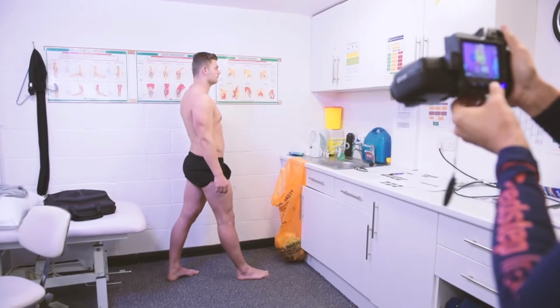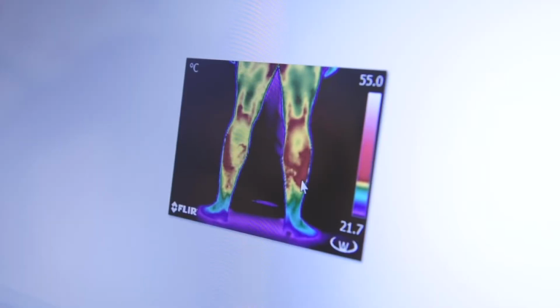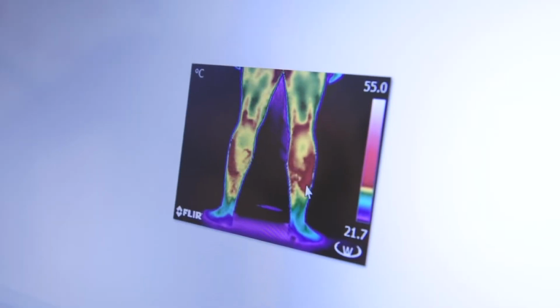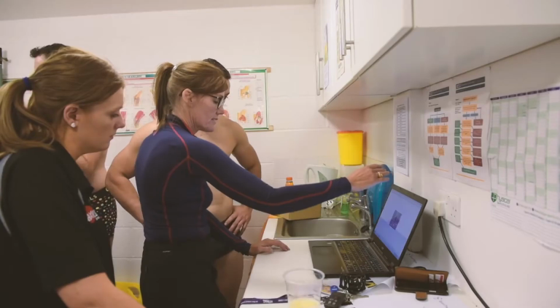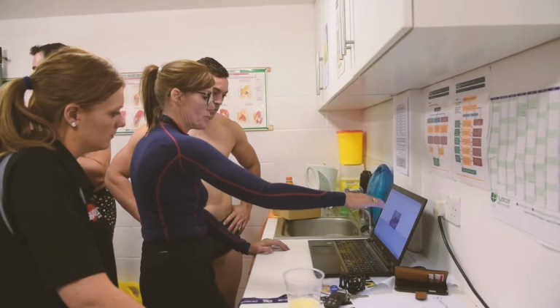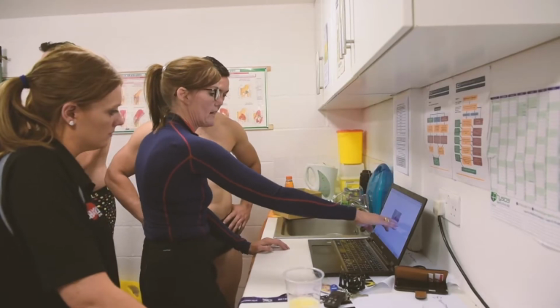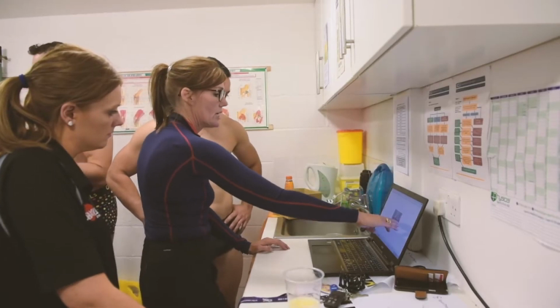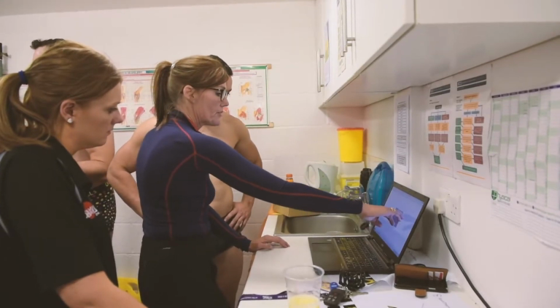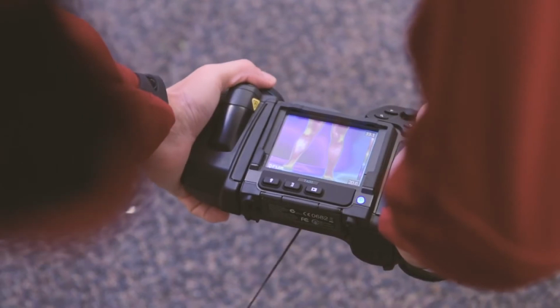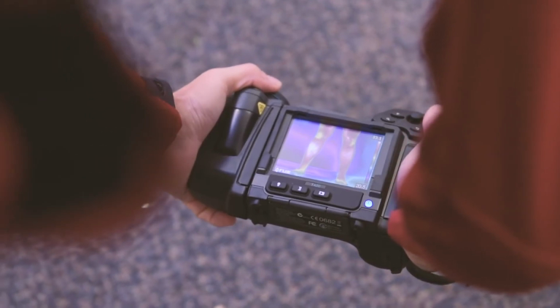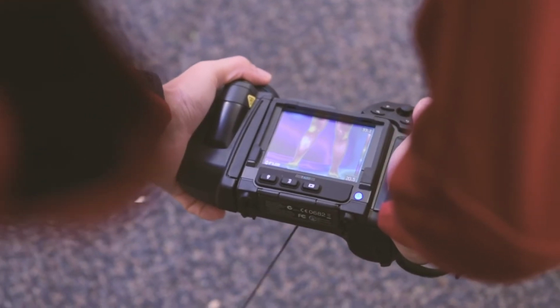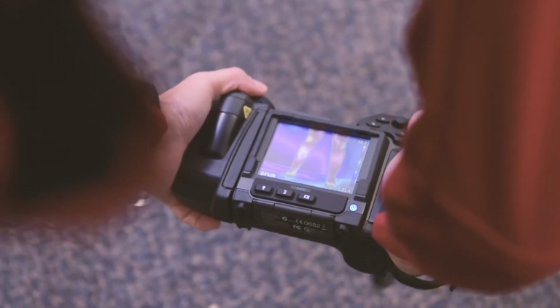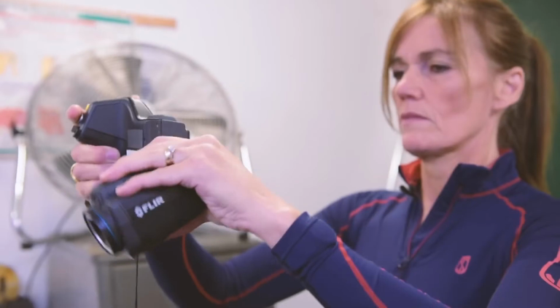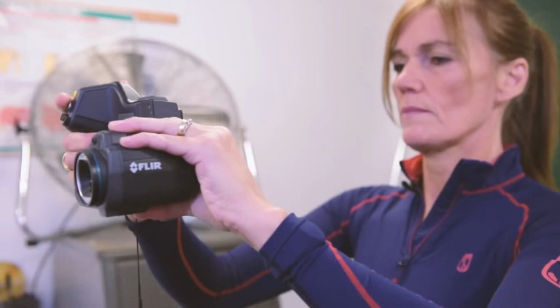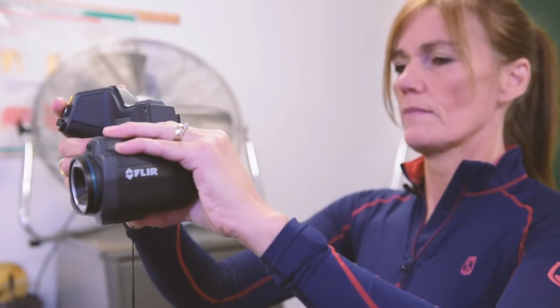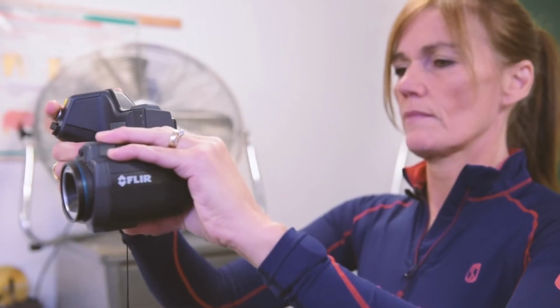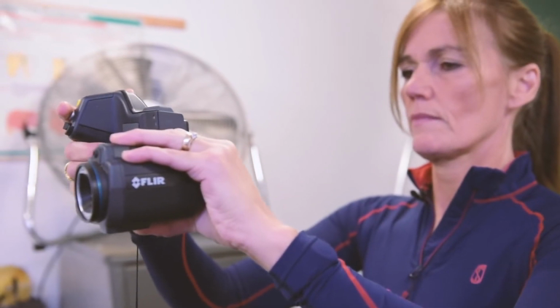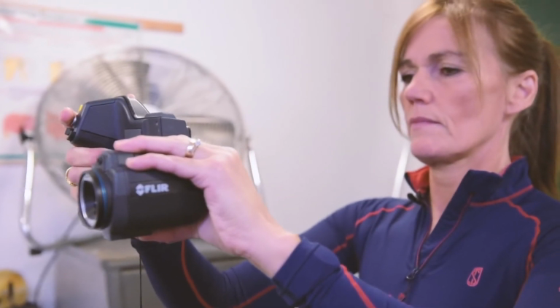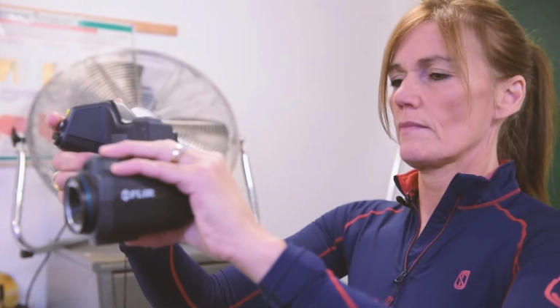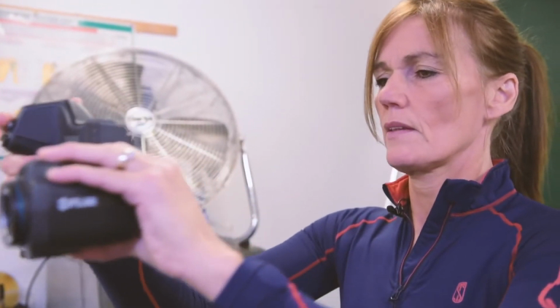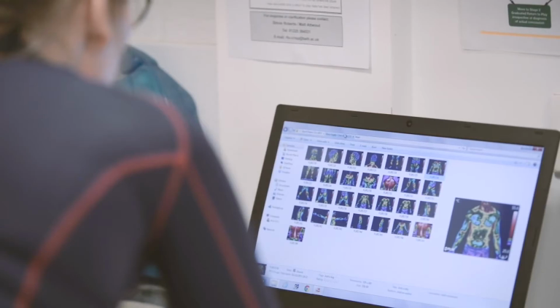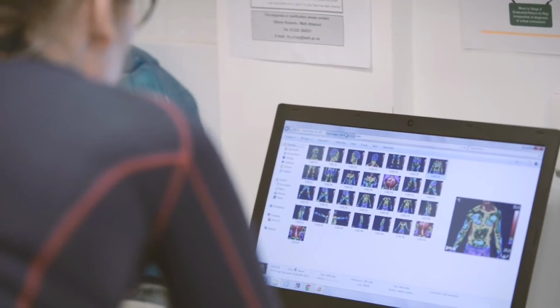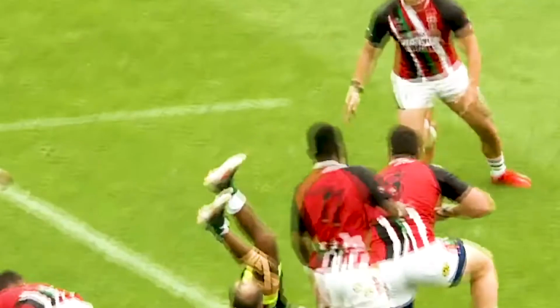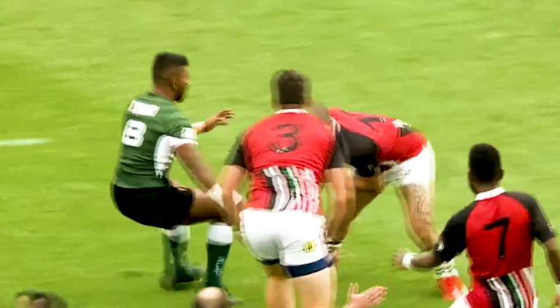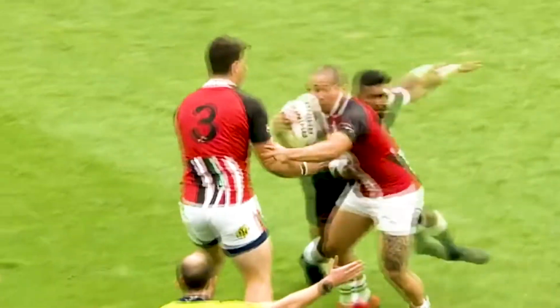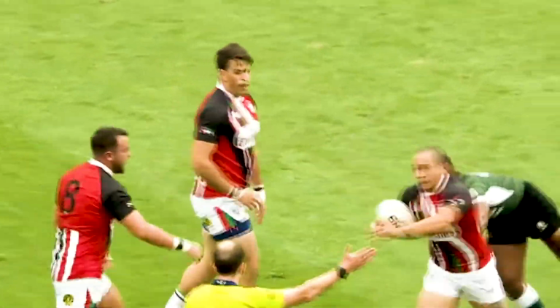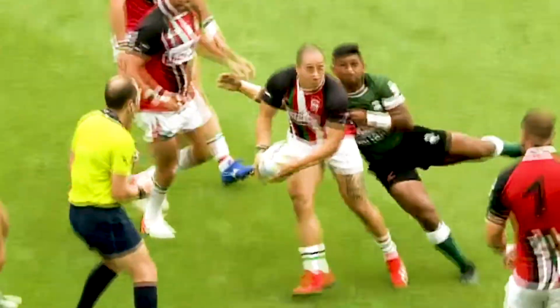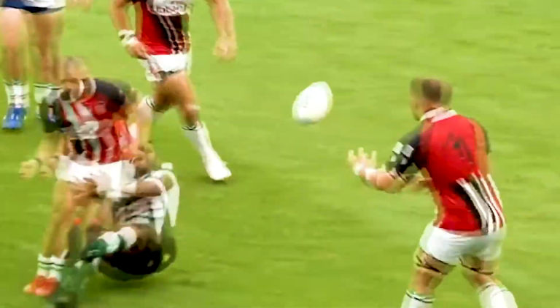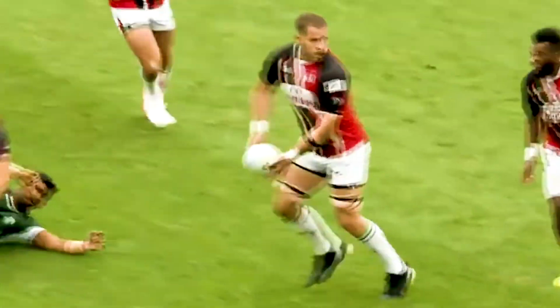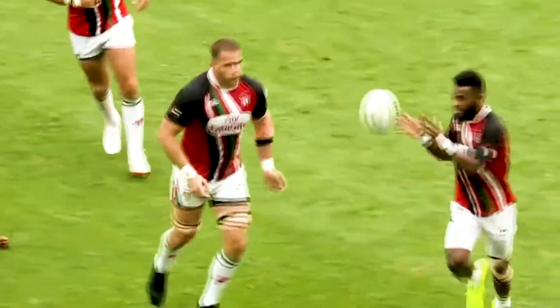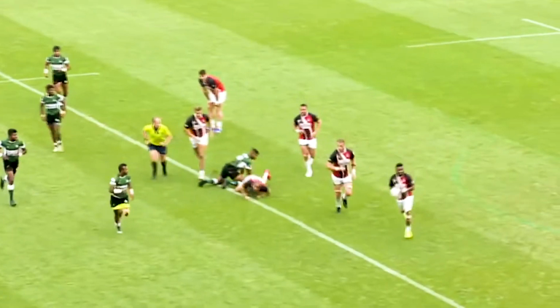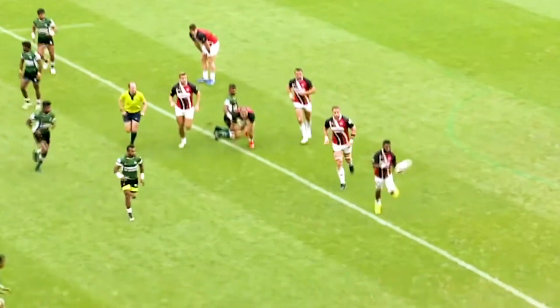Thermal imaging is one way of actually understanding what's happening within the body. For example, we can see where there are areas of heat and inflammation, and also where there are areas of cold as a result possibly of damaged blood supply and damaged nerve supply.